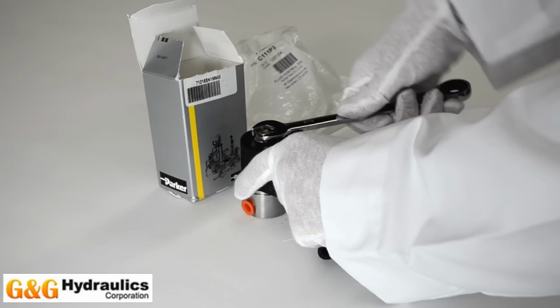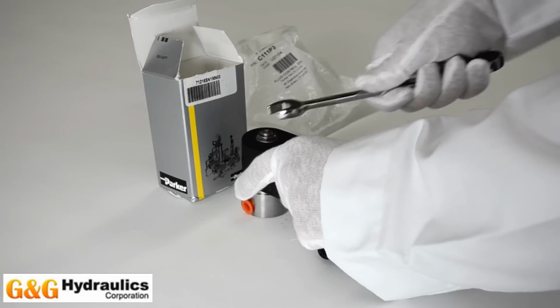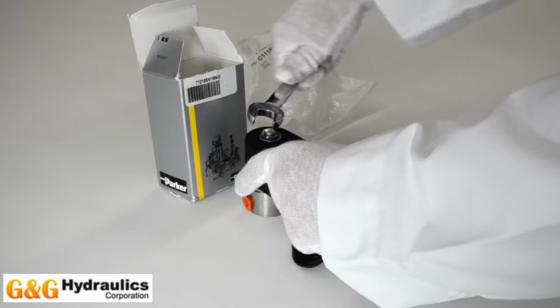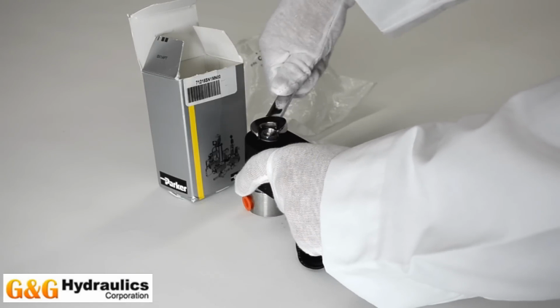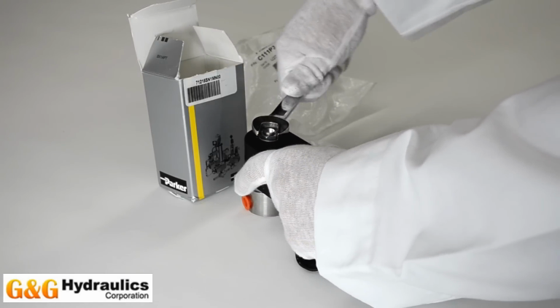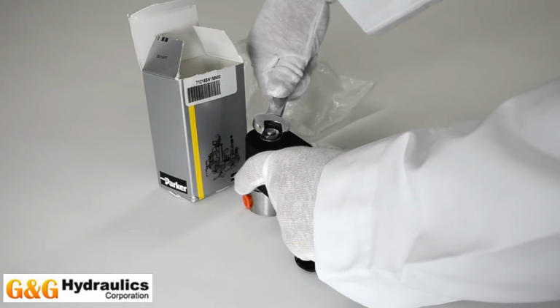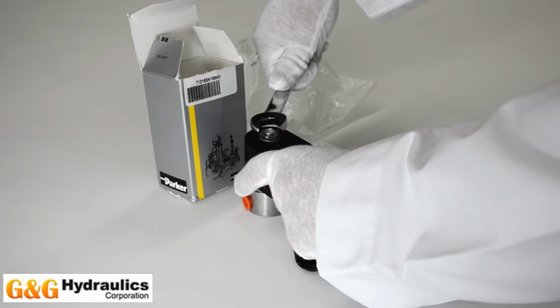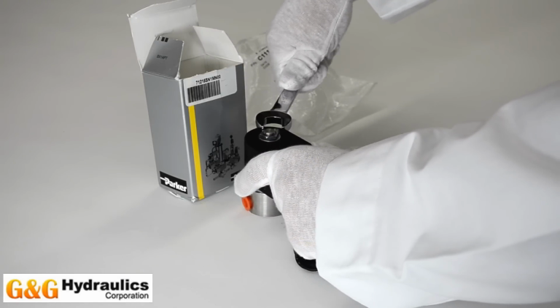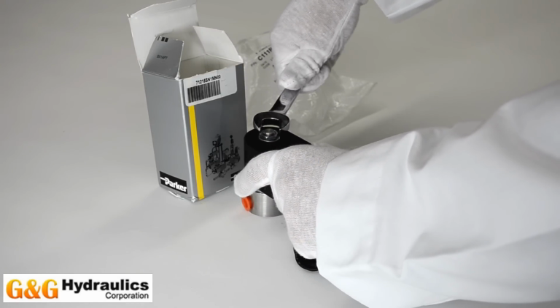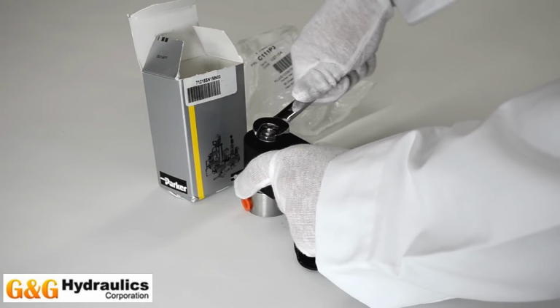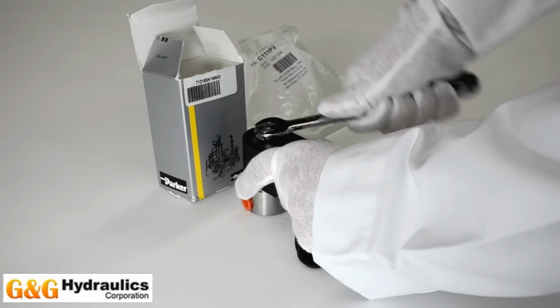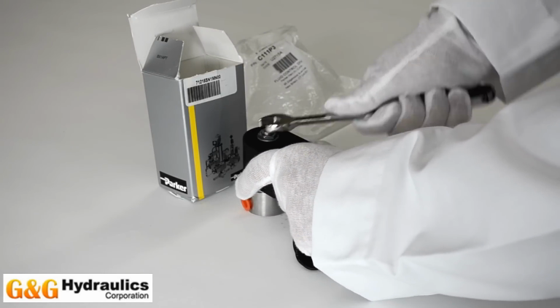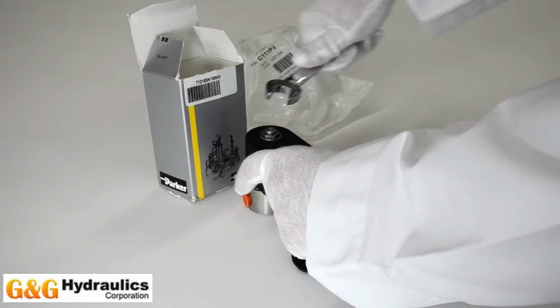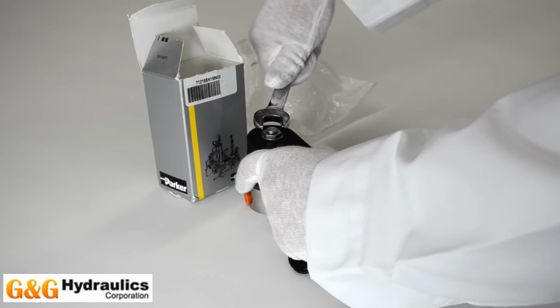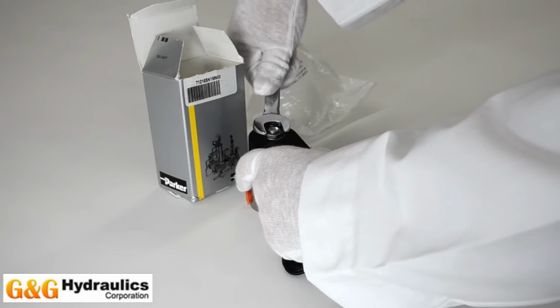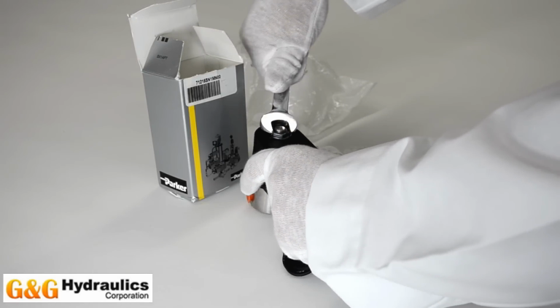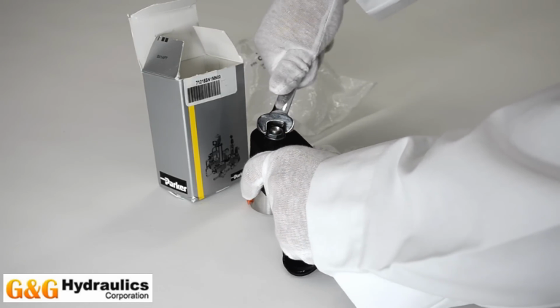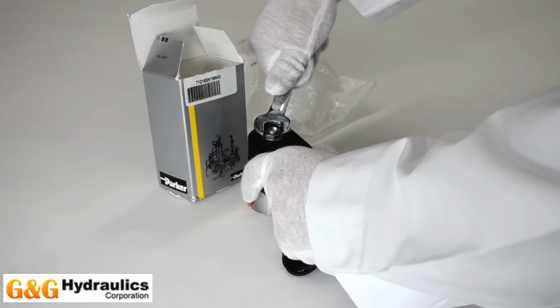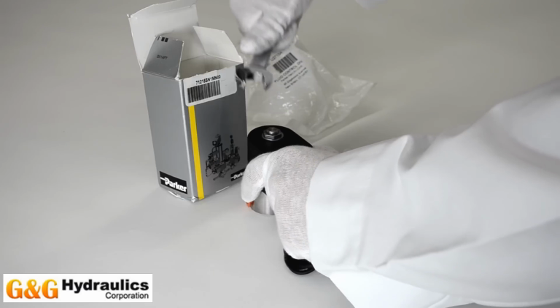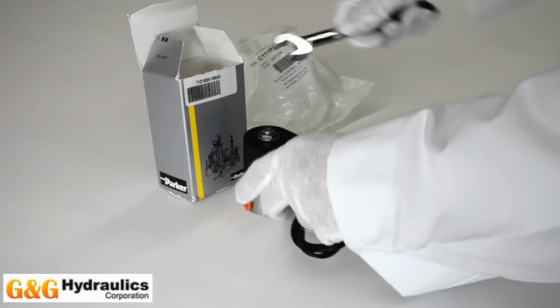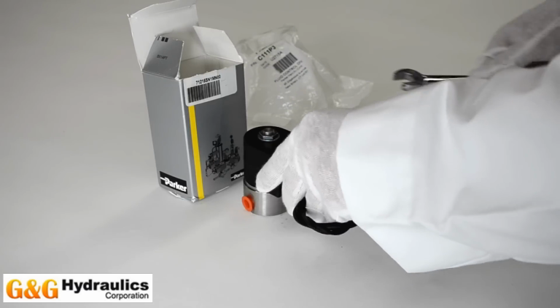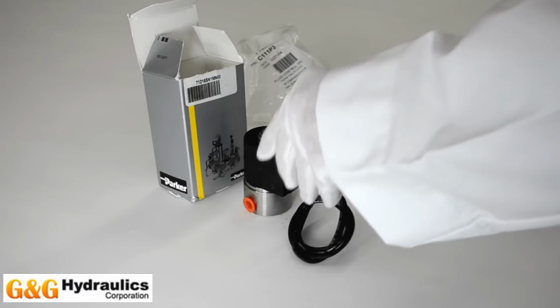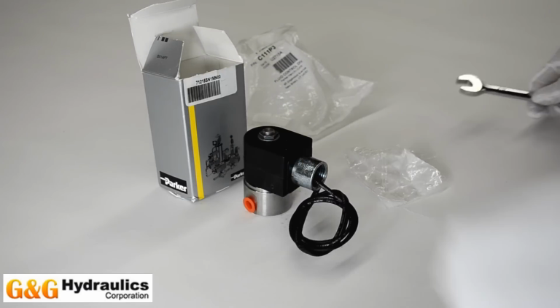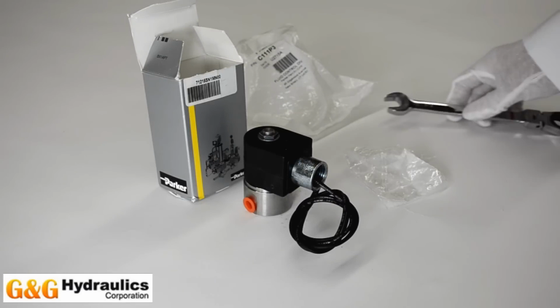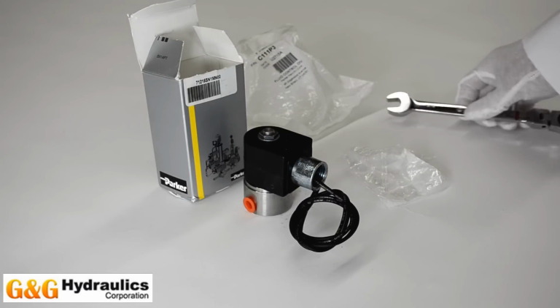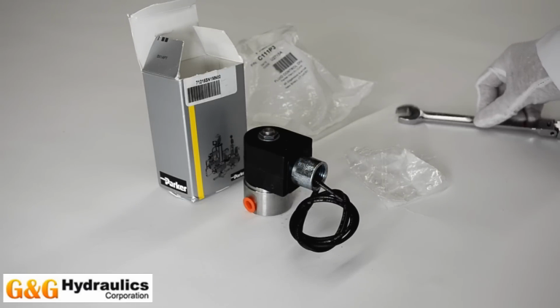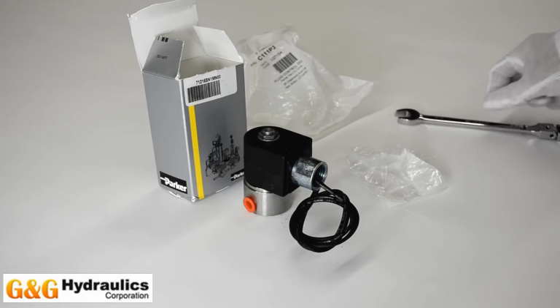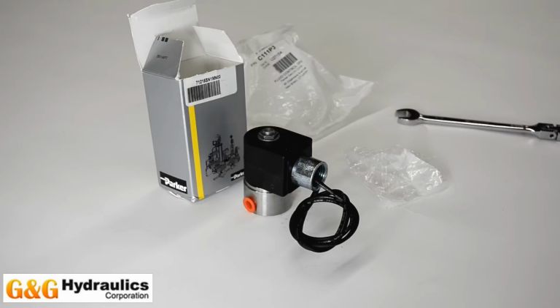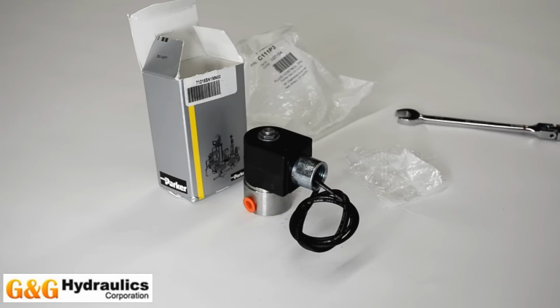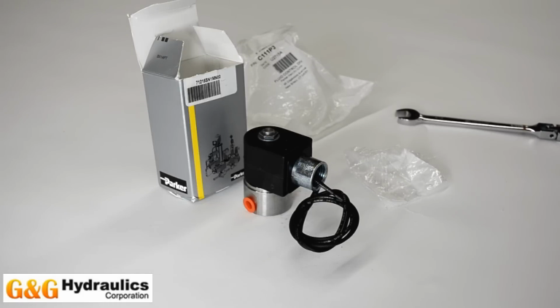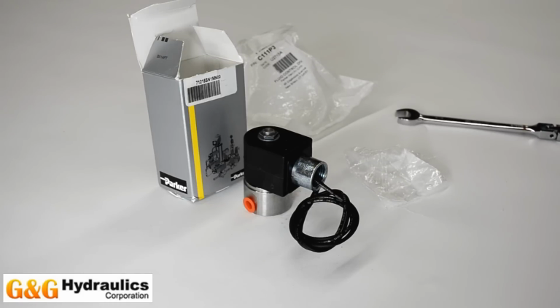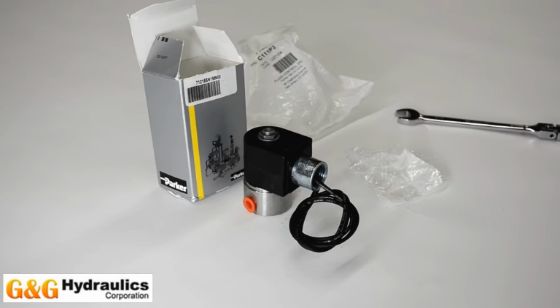After tightening, the valve is ready for functioning. We hope this answers your questions and clears things up, and we look forward to receiving your orders.